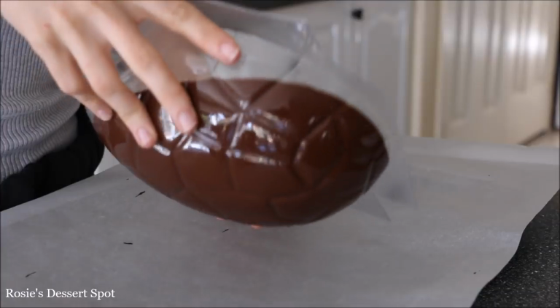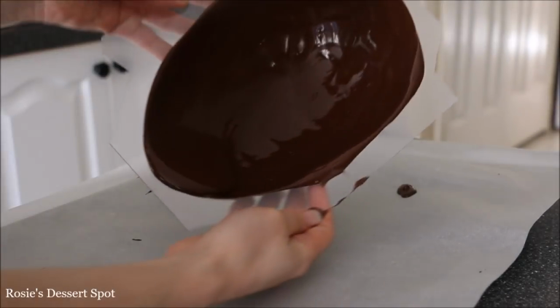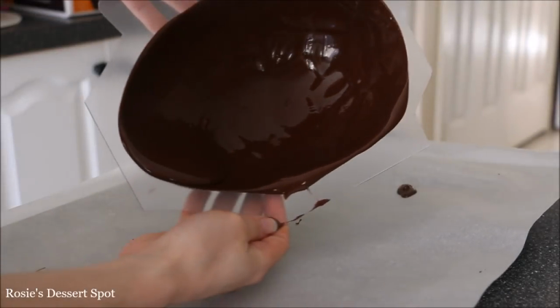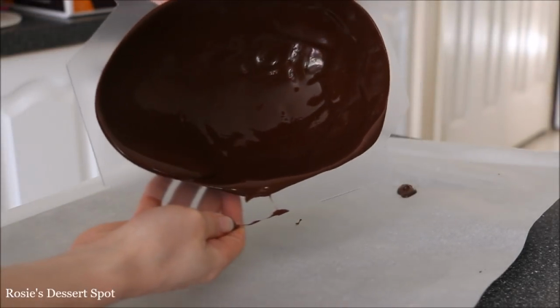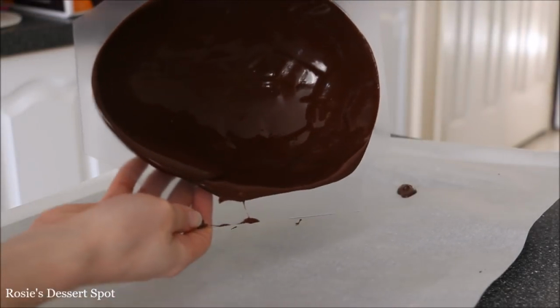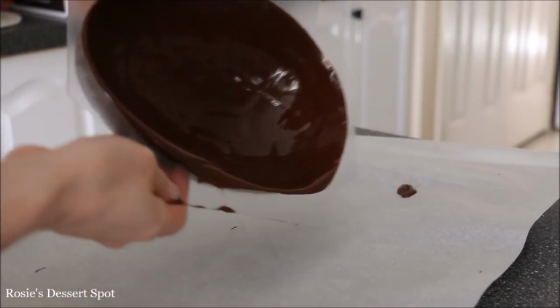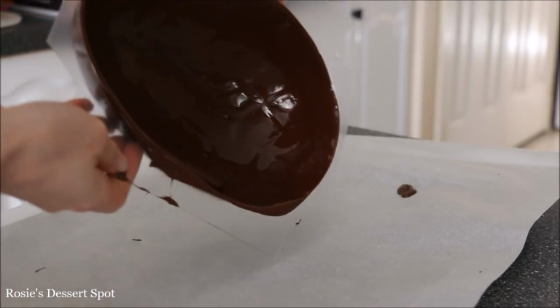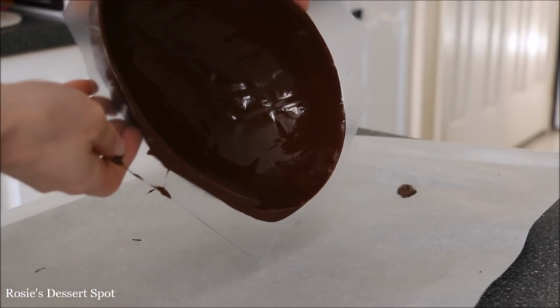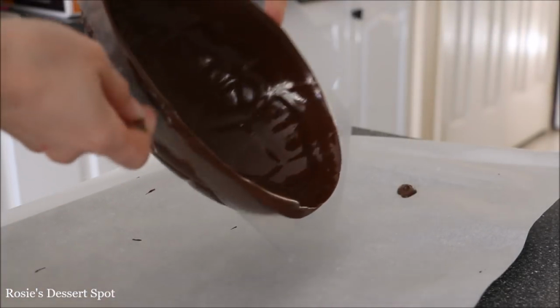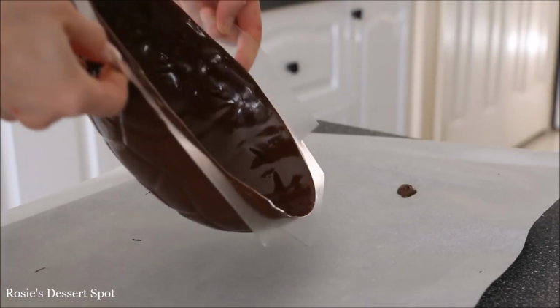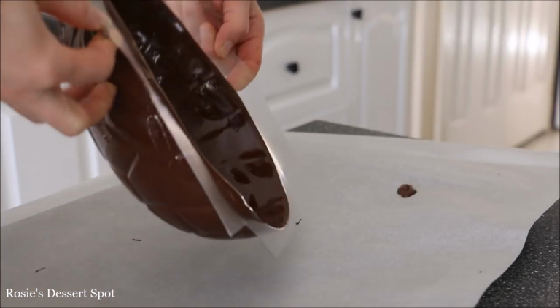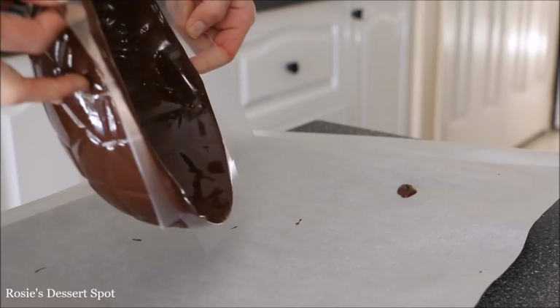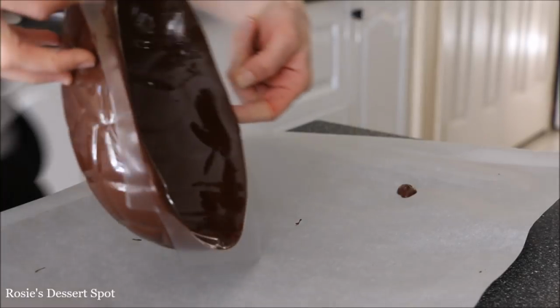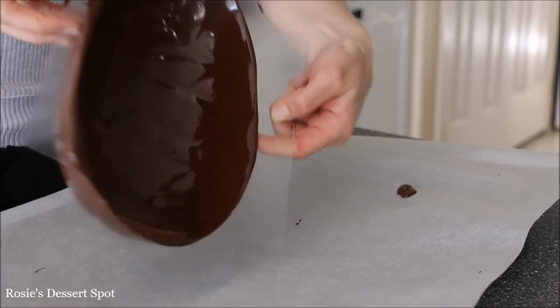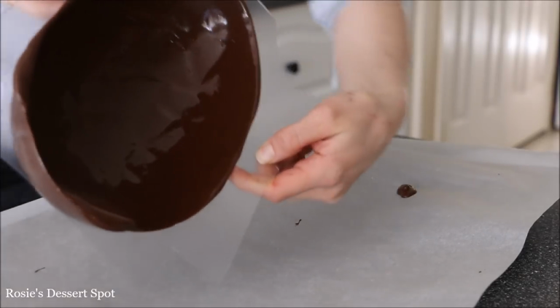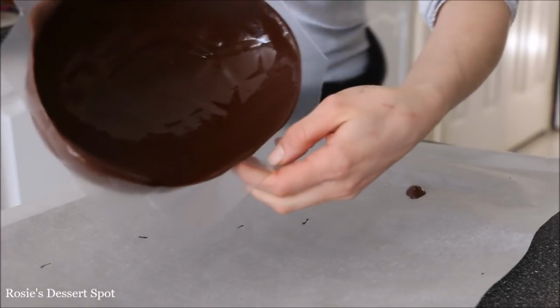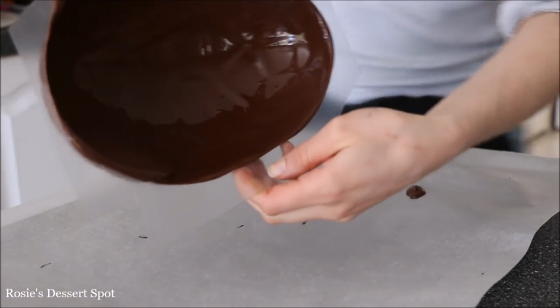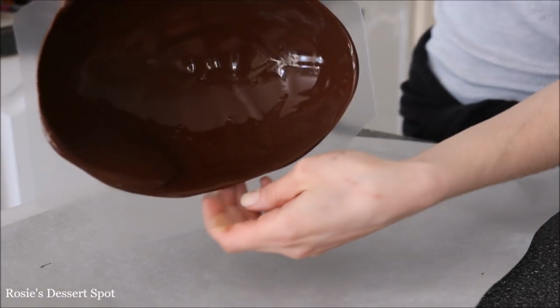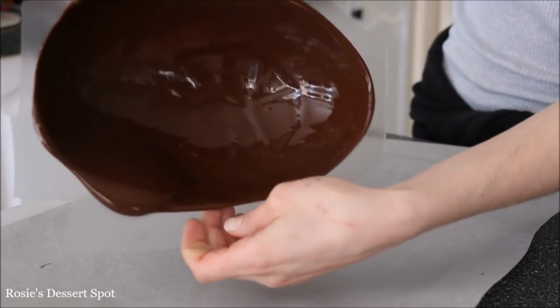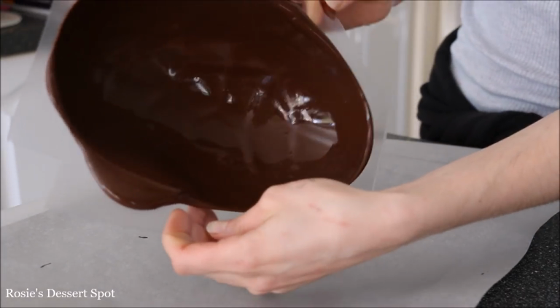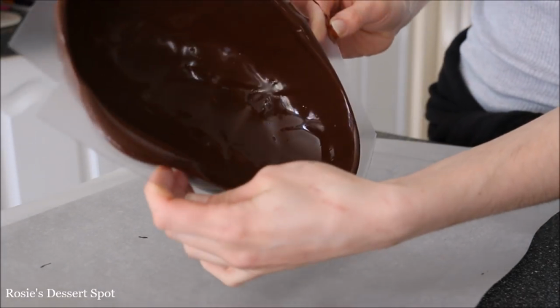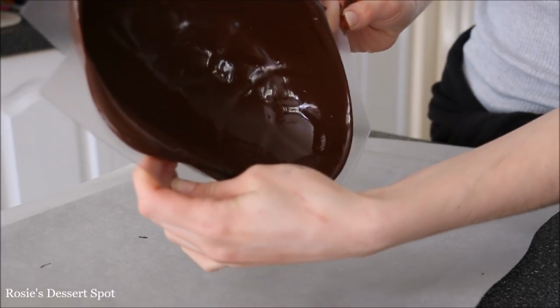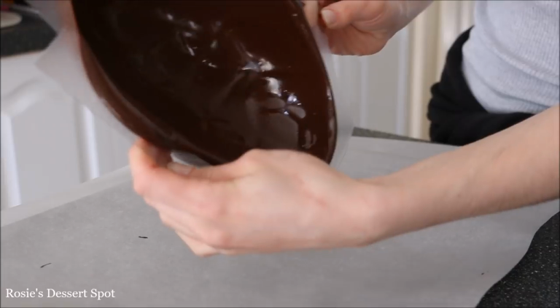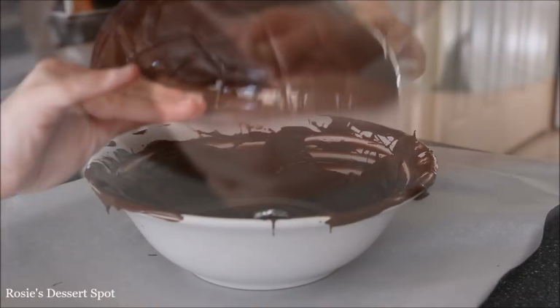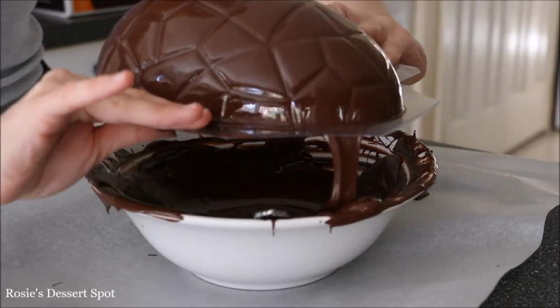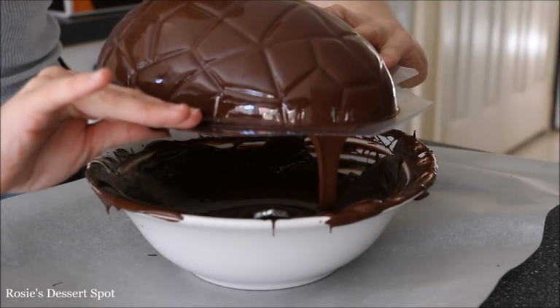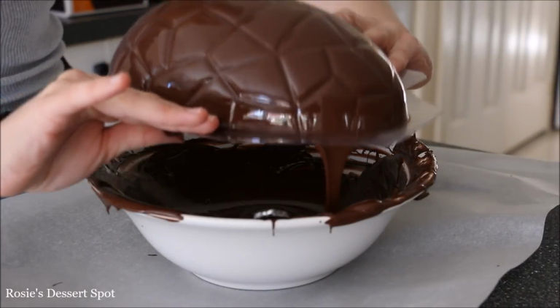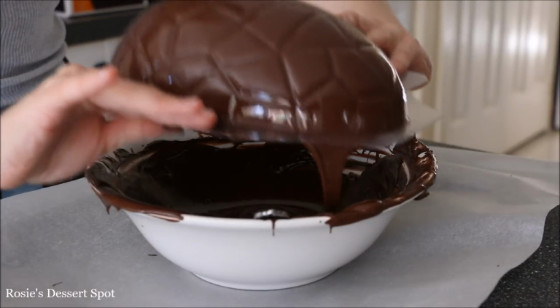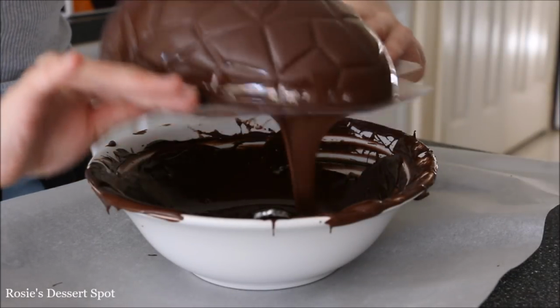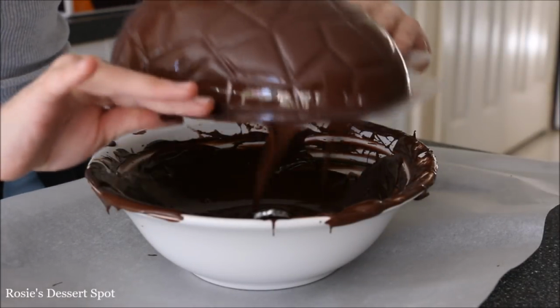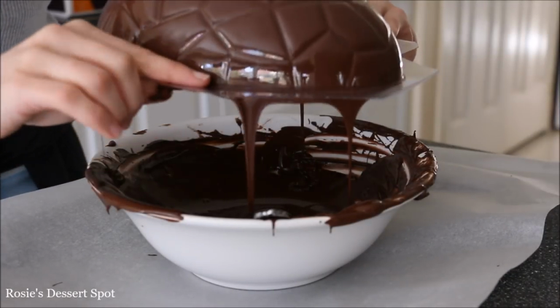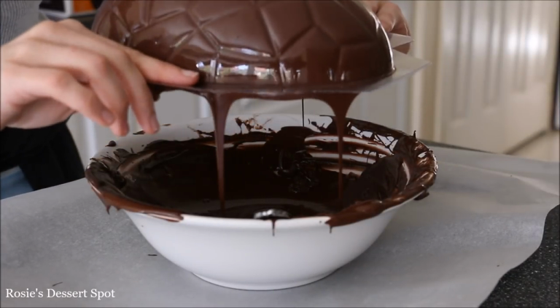I'll also note that it's a lot easier to get a thicker eggshell if you let your chocolate sit at room temperature once melted, just for a couple of minutes, so it has time to thicken up. That way it creates a much denser shell and it's a lot more stable for your cake as well.